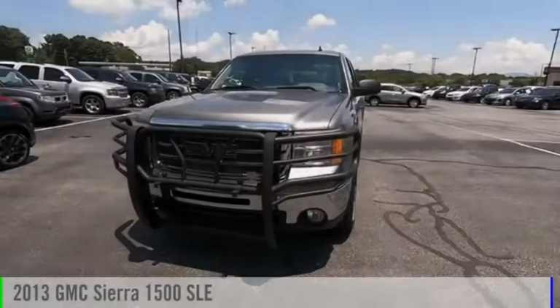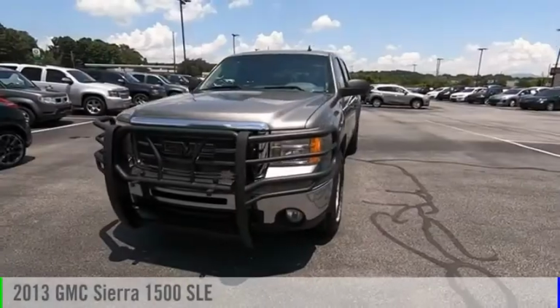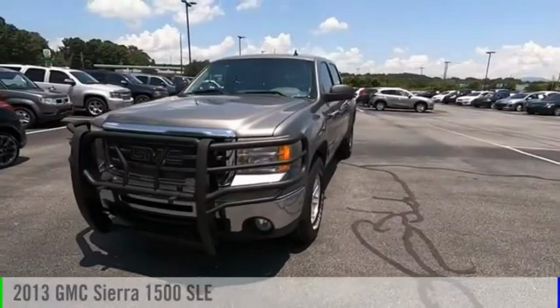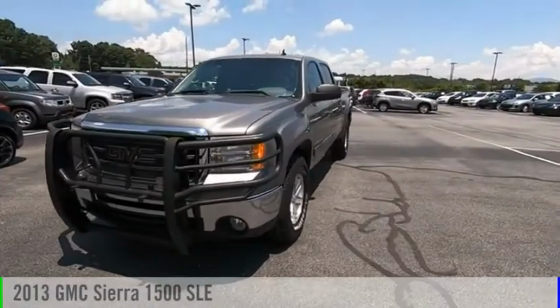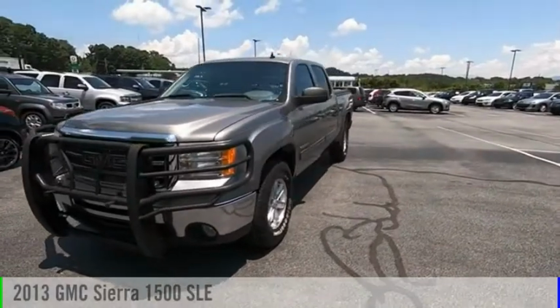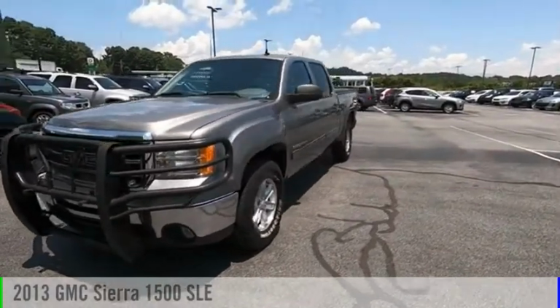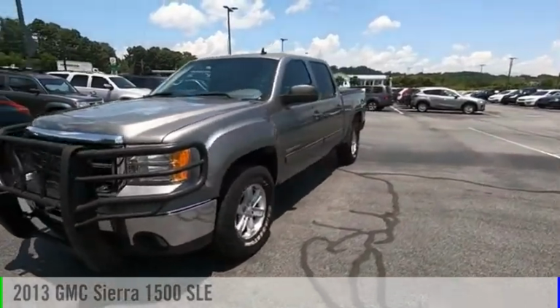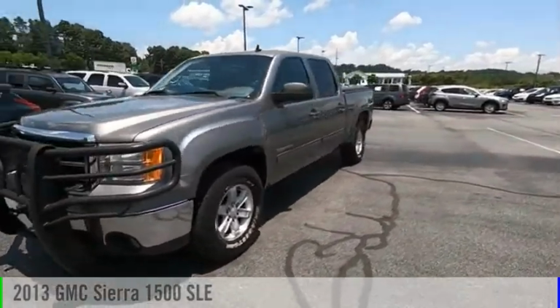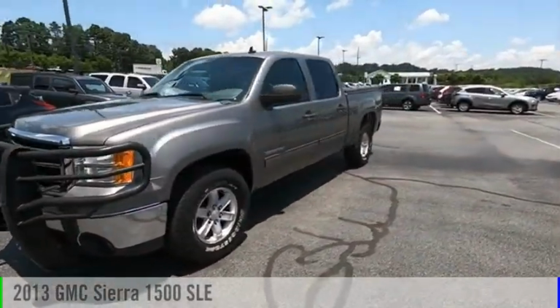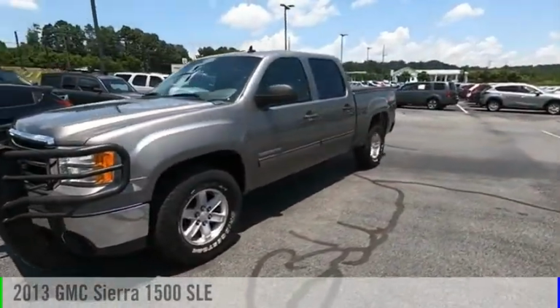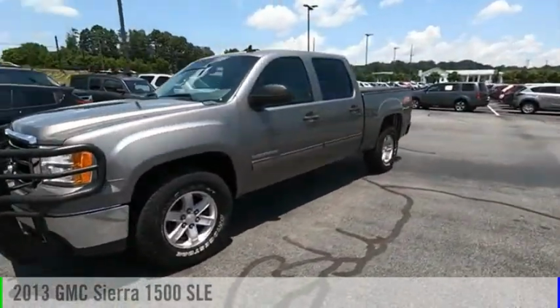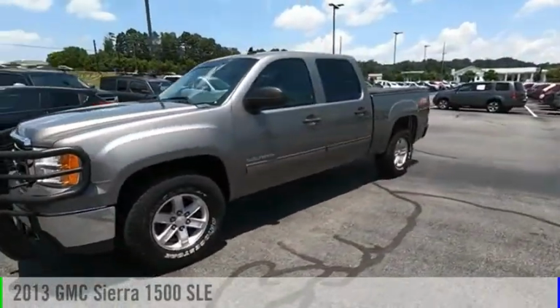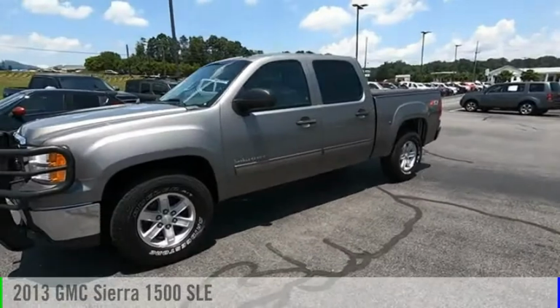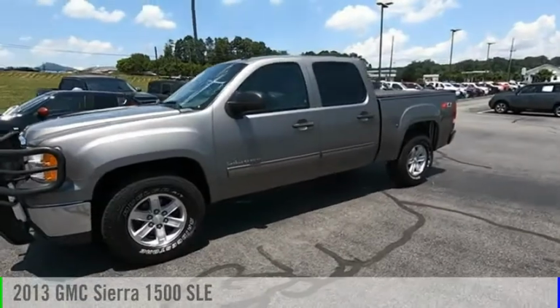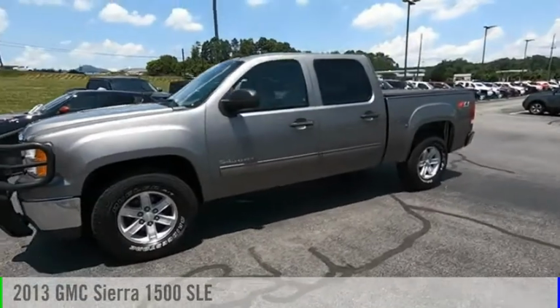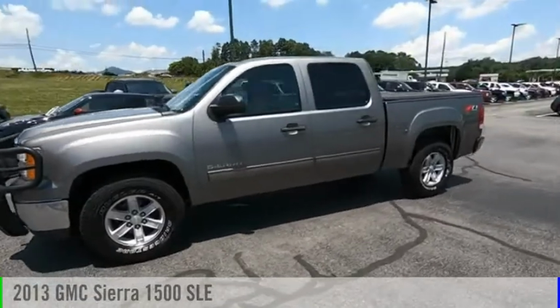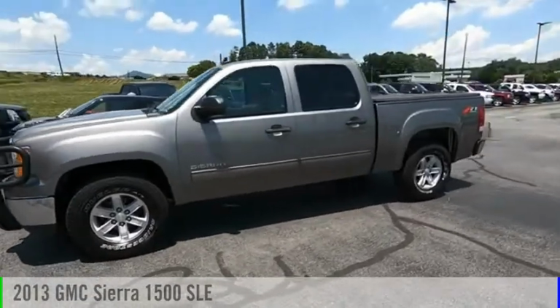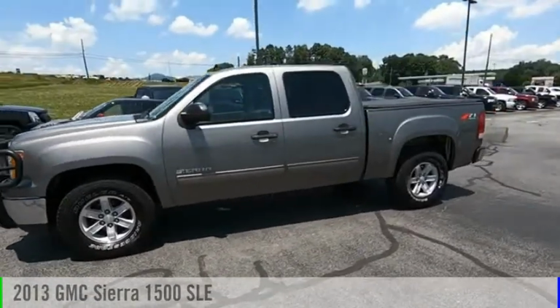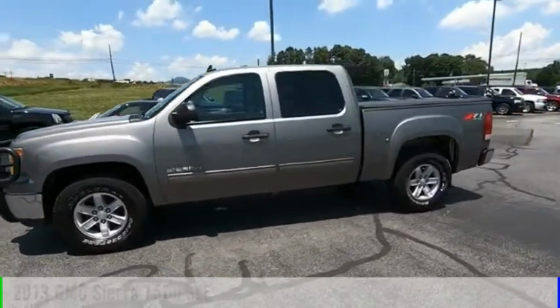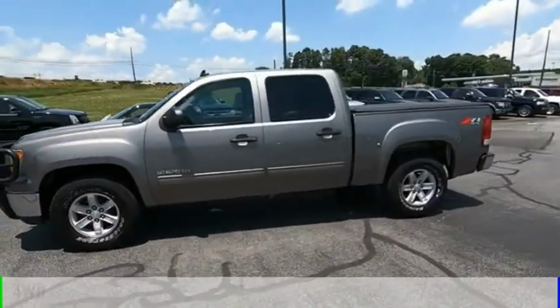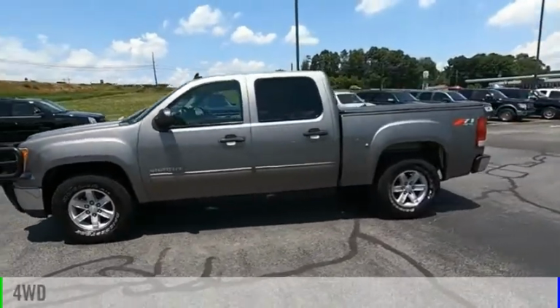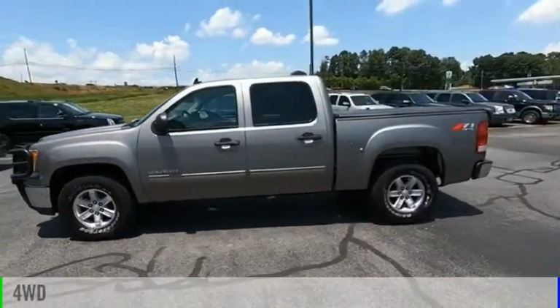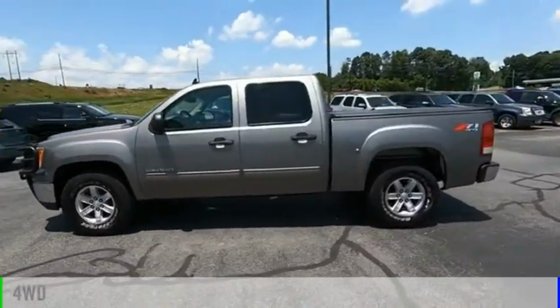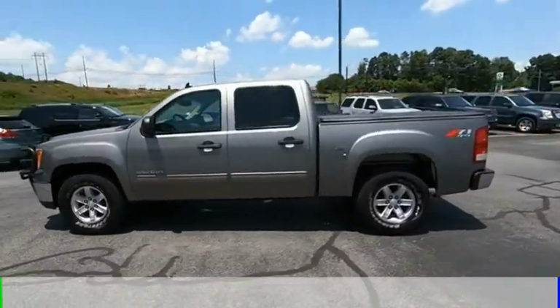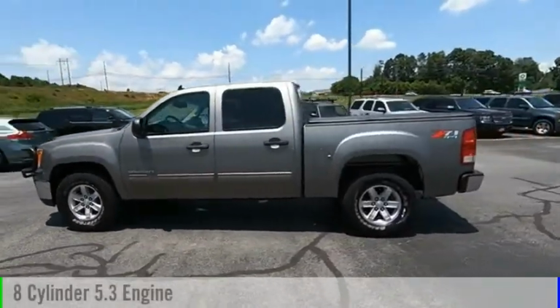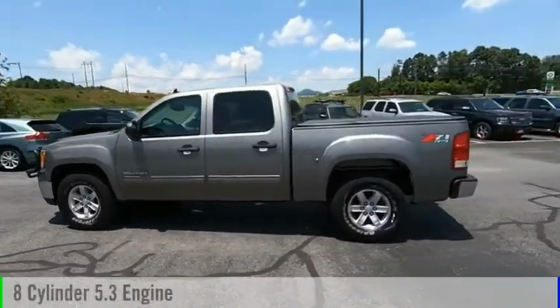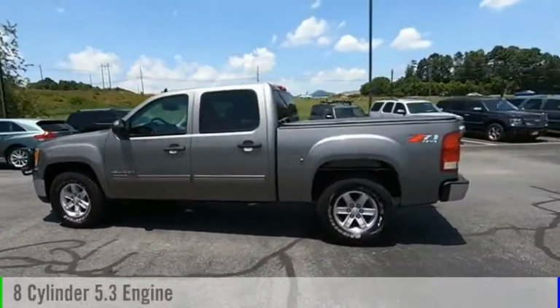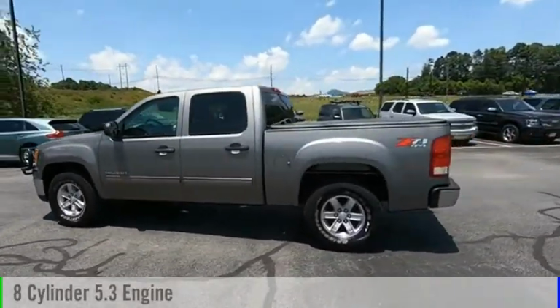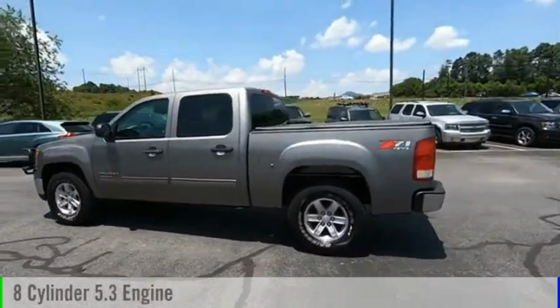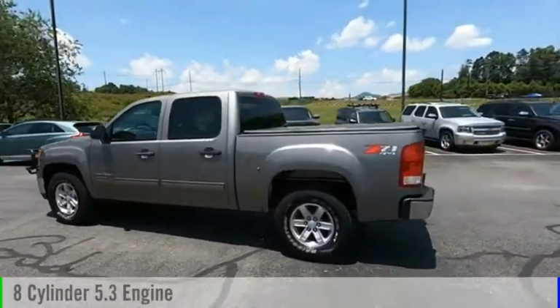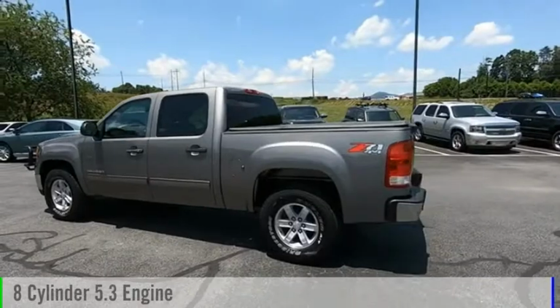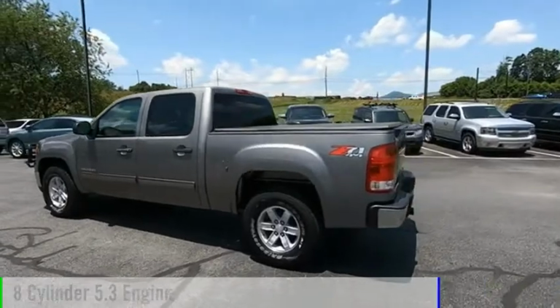Take a ride in the 2013 Sierra 1500. This vehicle is powered by a 4-wheel drive, 8-cylinder, 5.3-liter engine.